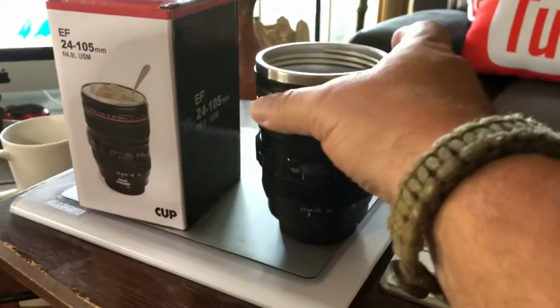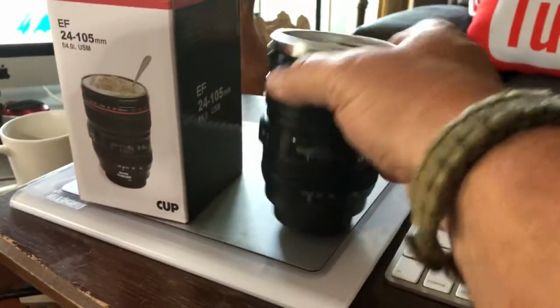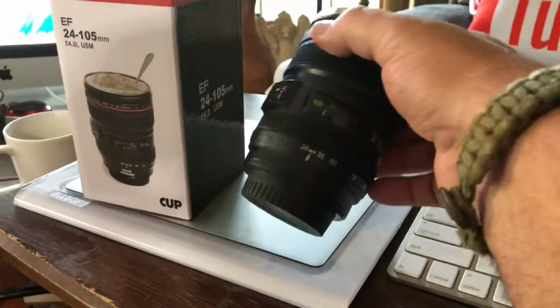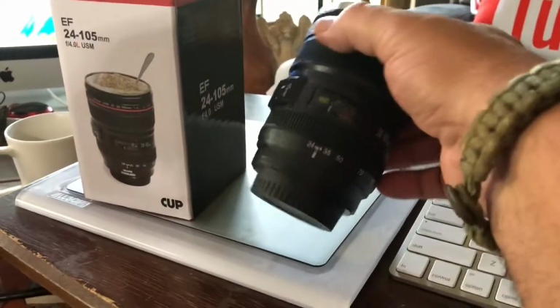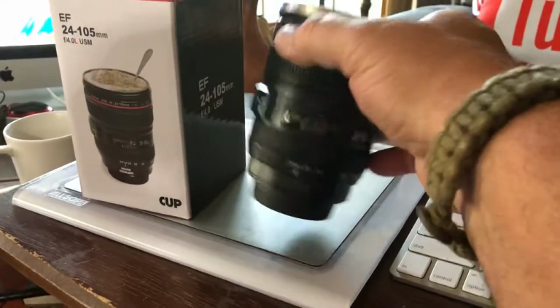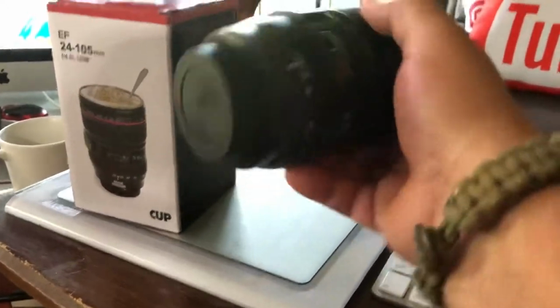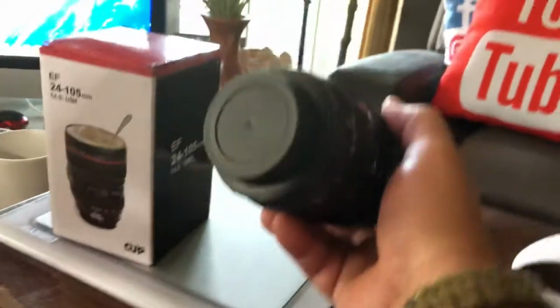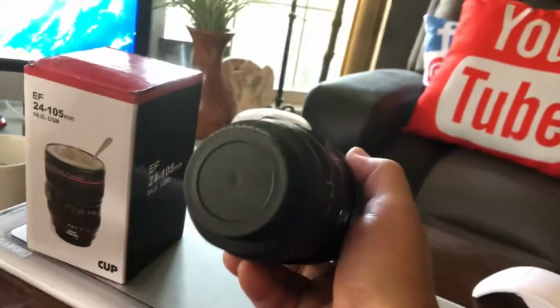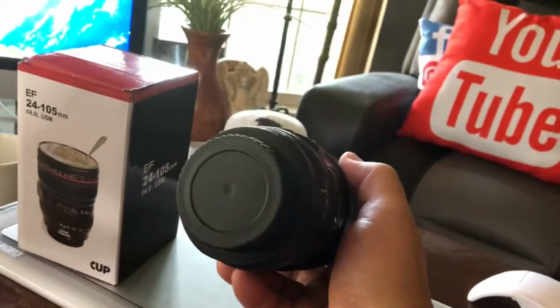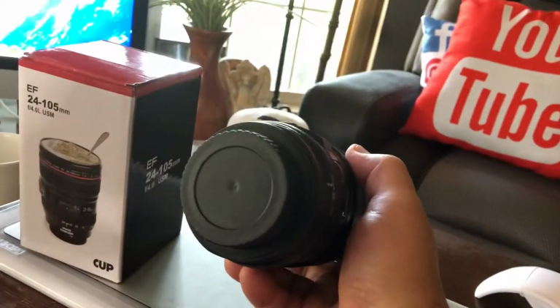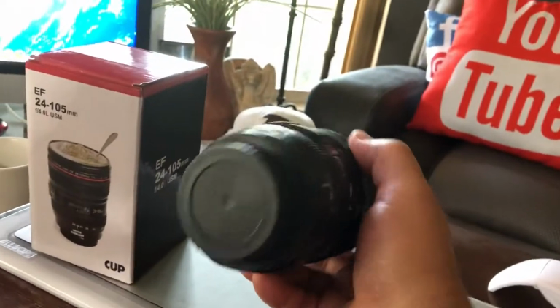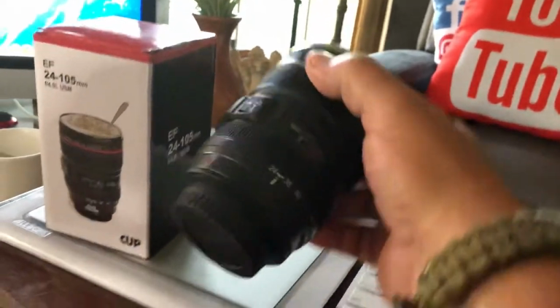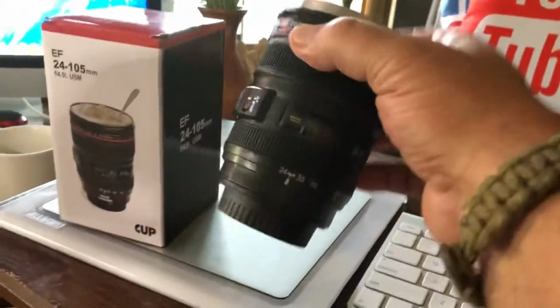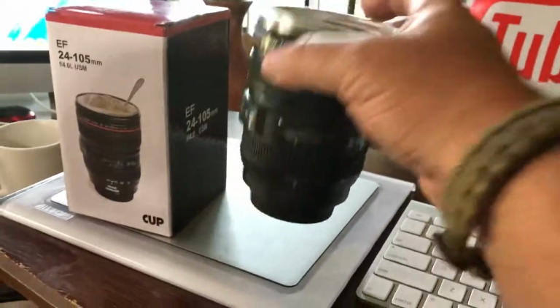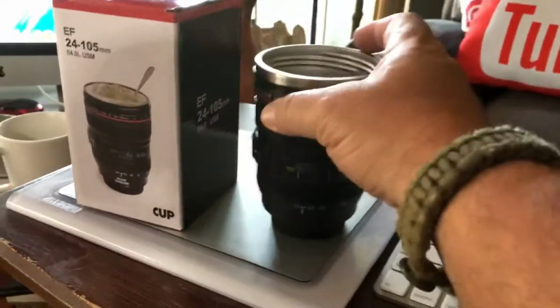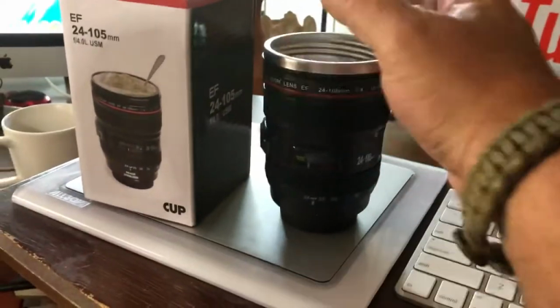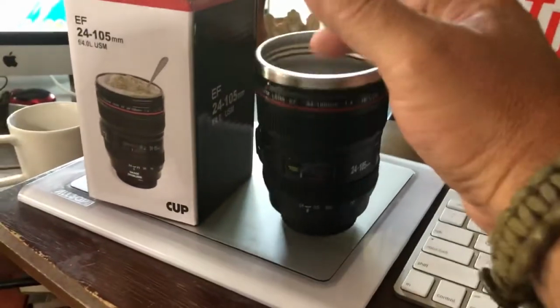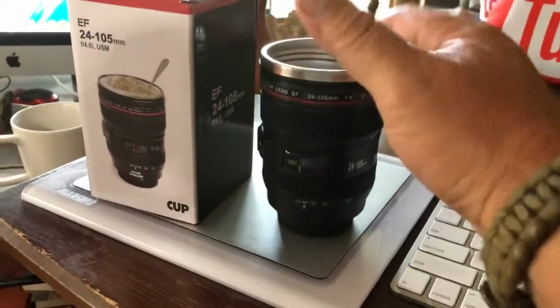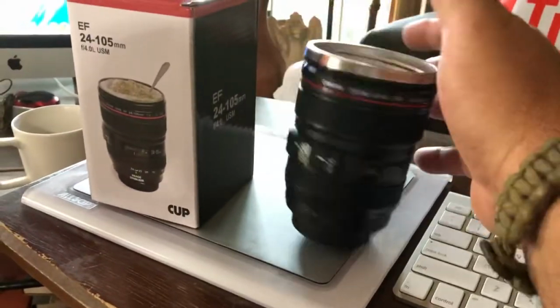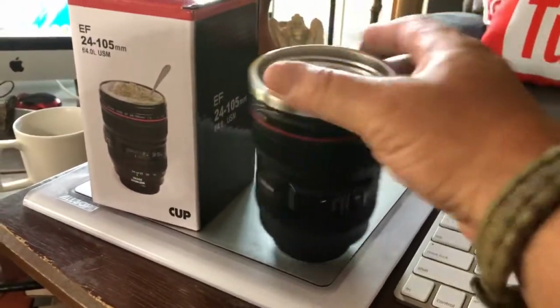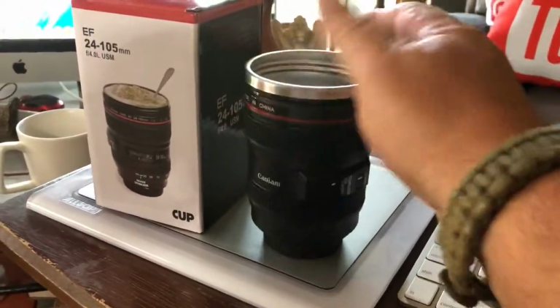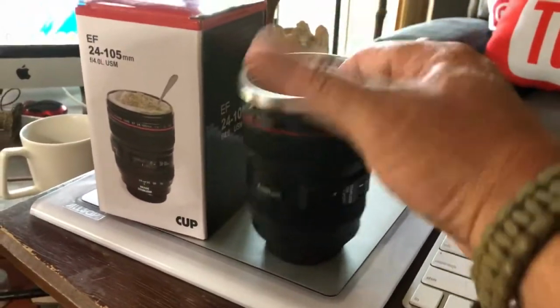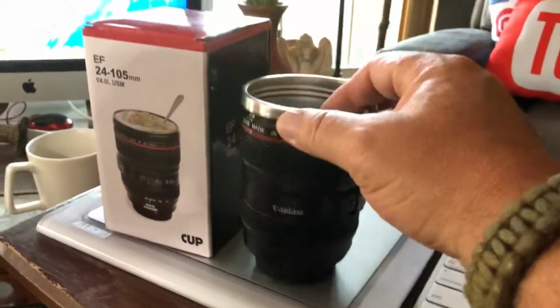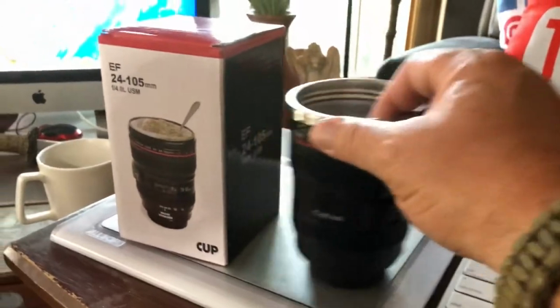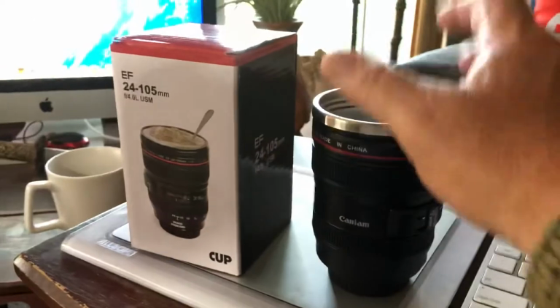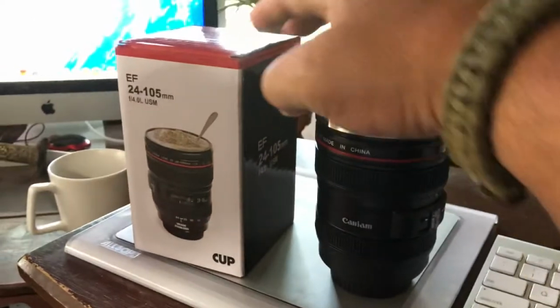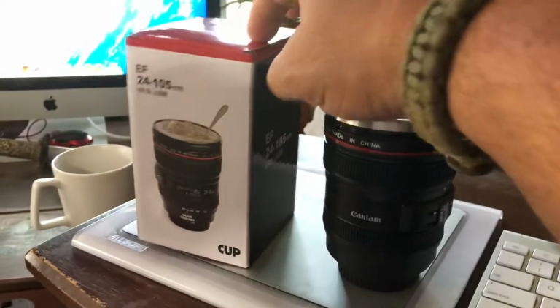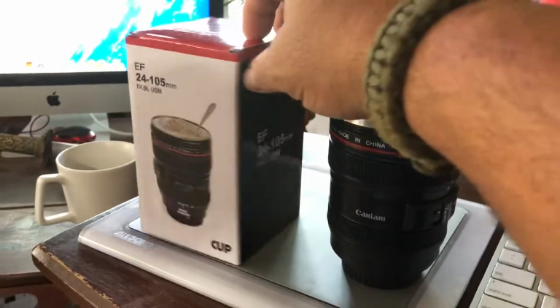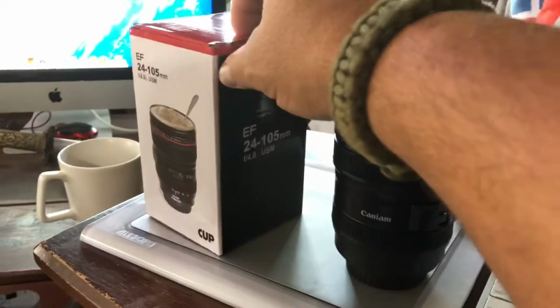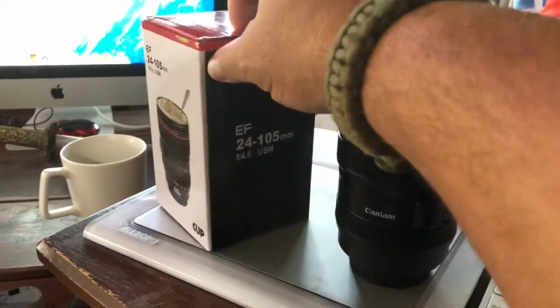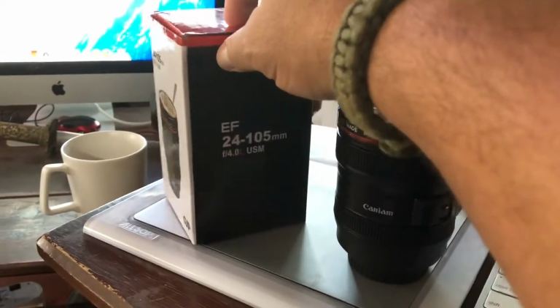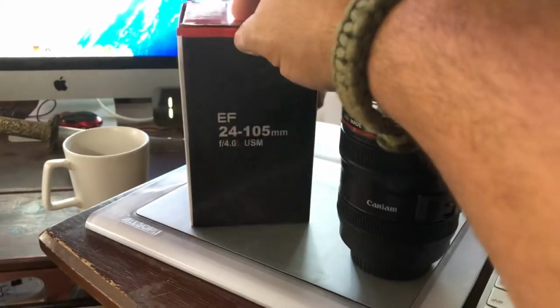The only doubt I see is that the bottom is kind of narrow versus the top. They do have bigger ones available.